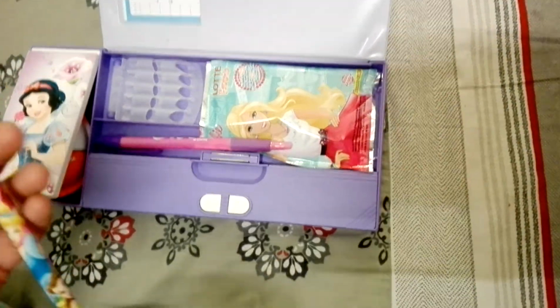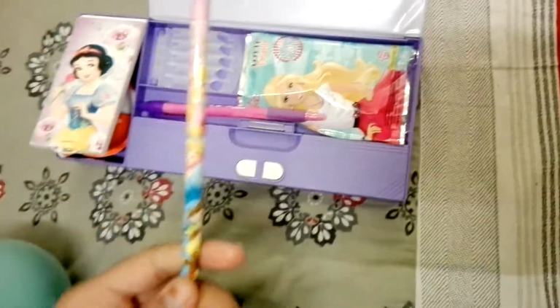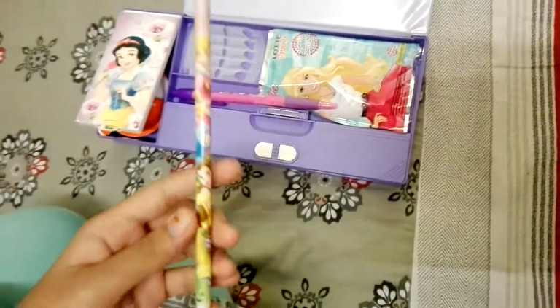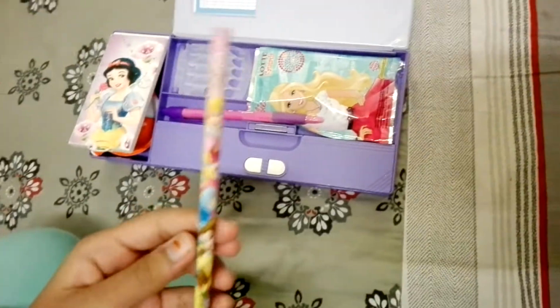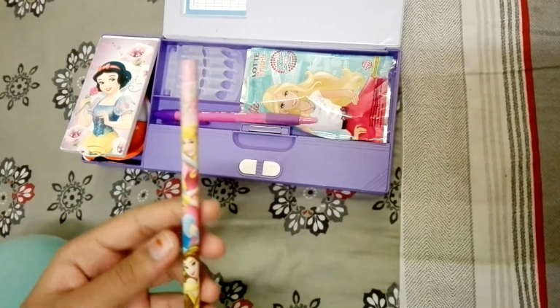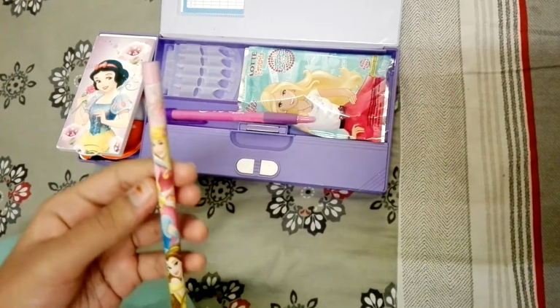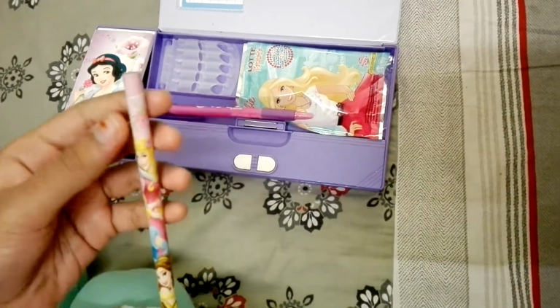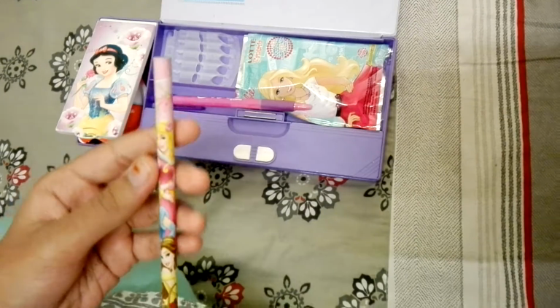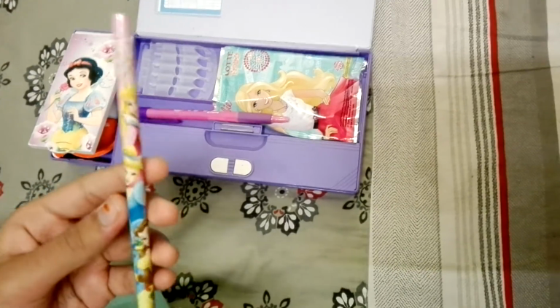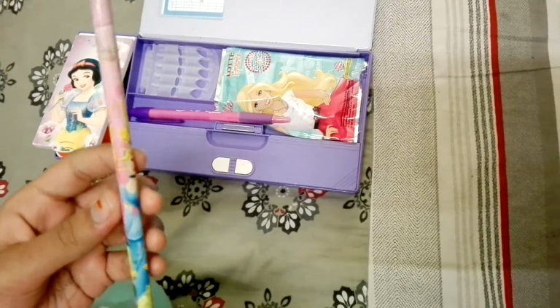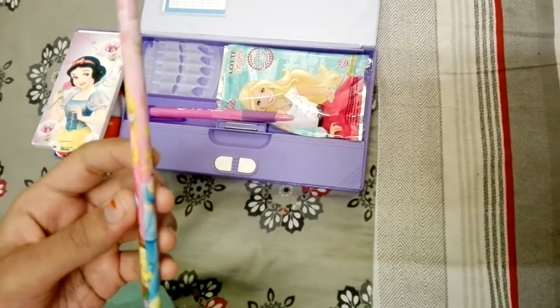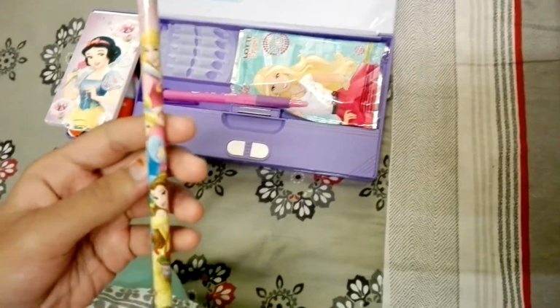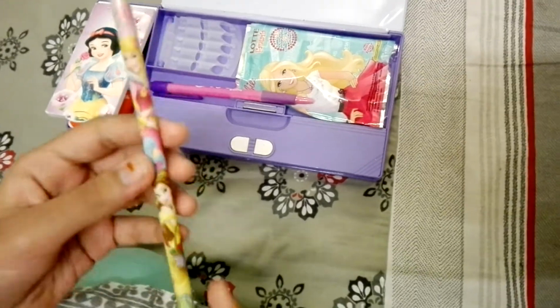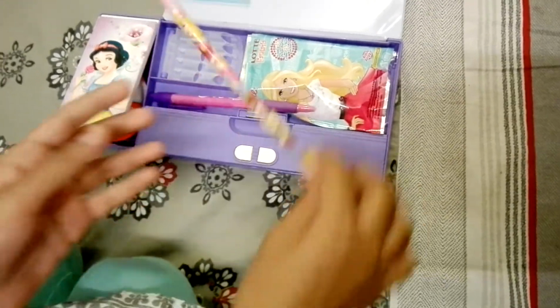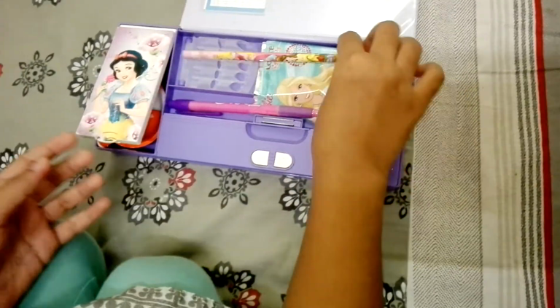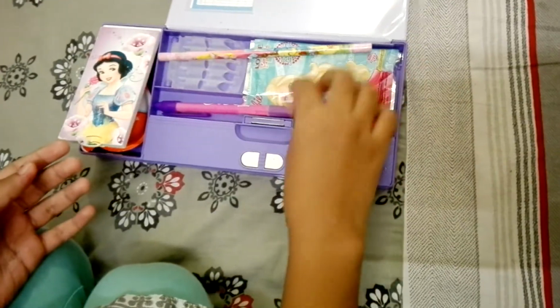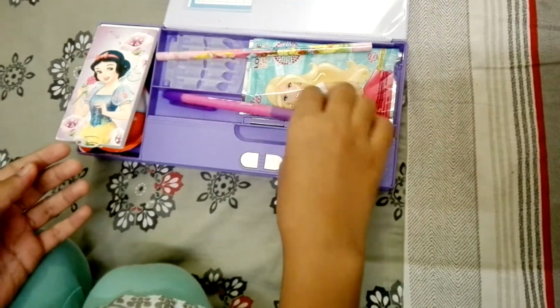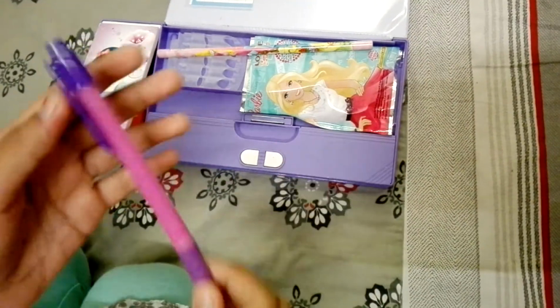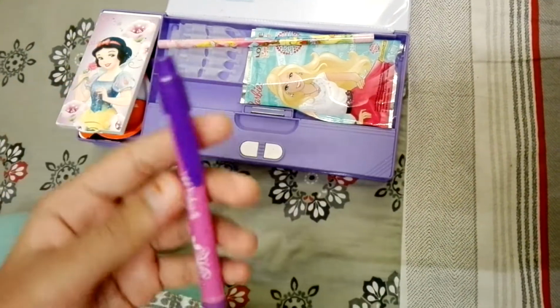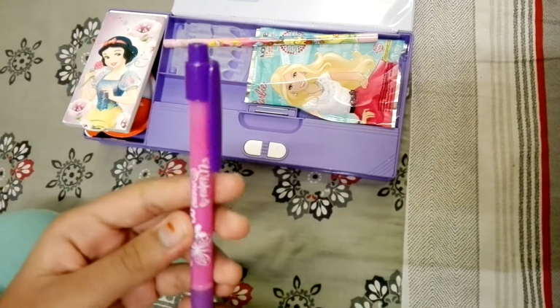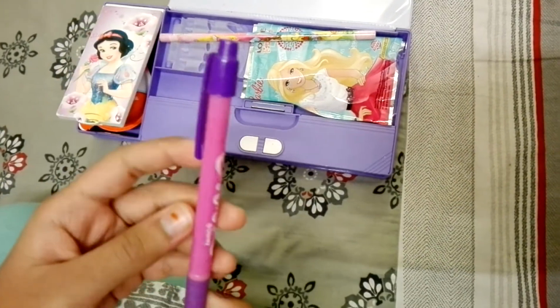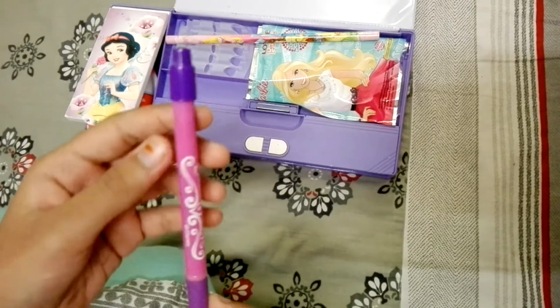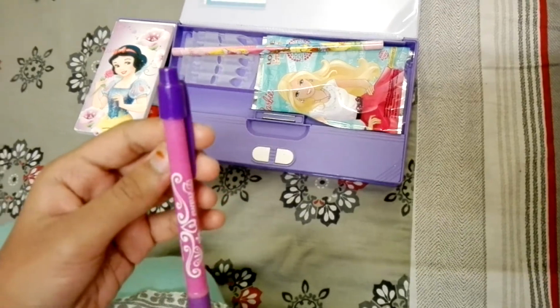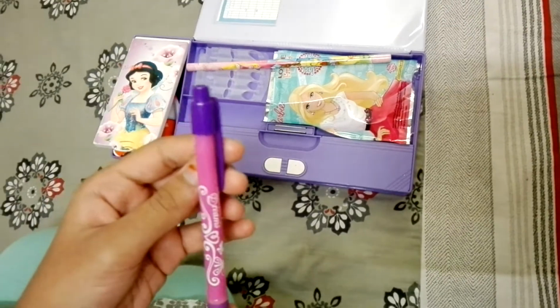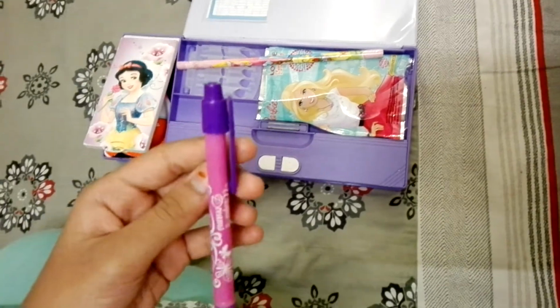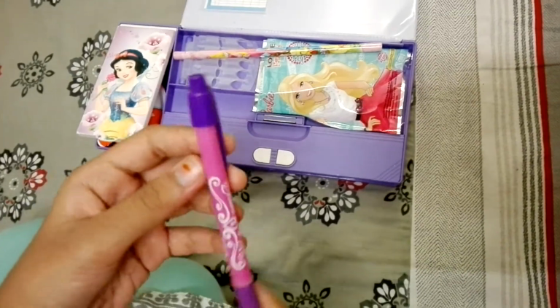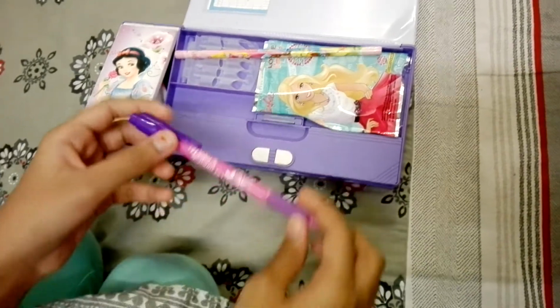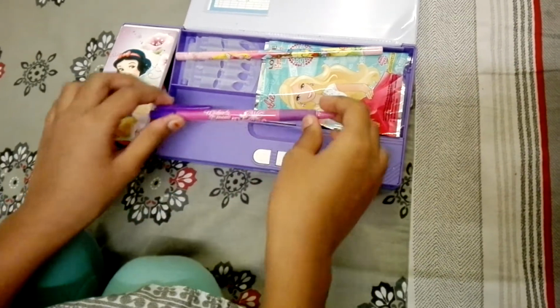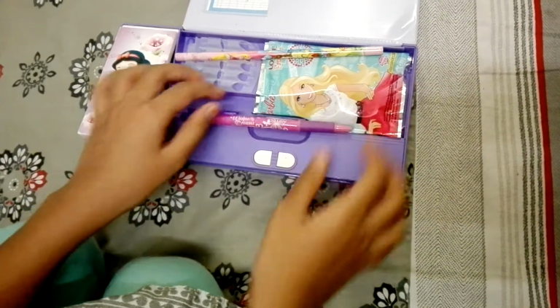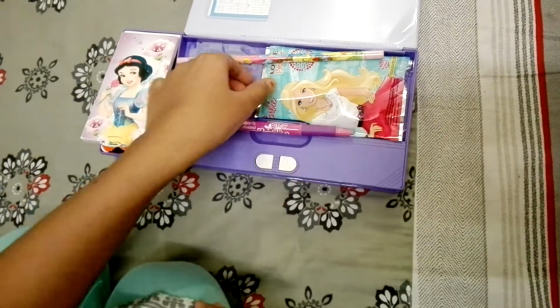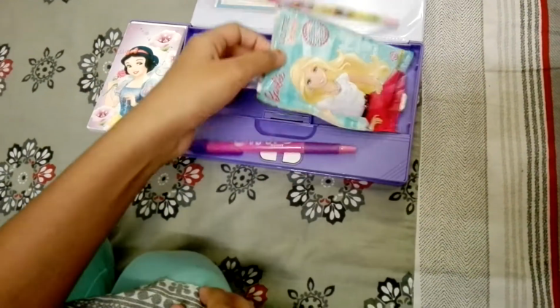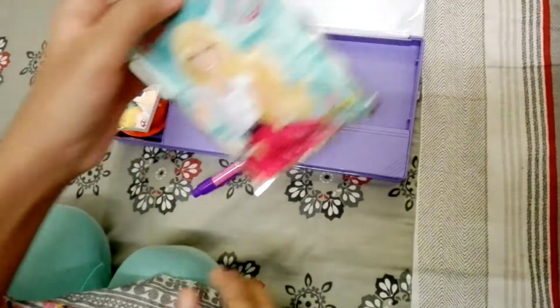We have a princess pencil, a pen, and a Barbie blind bag.